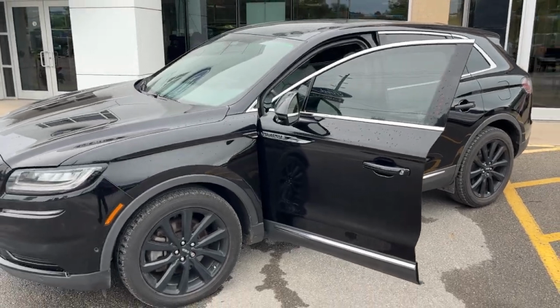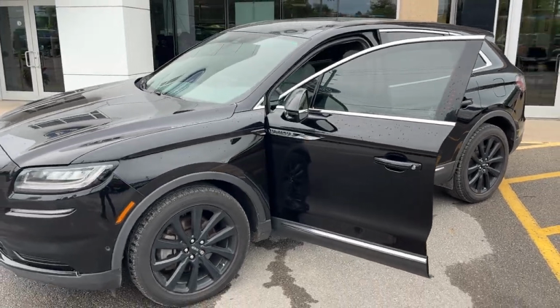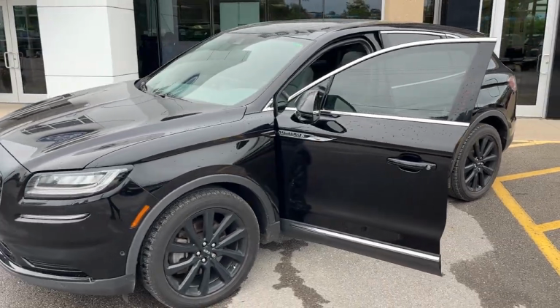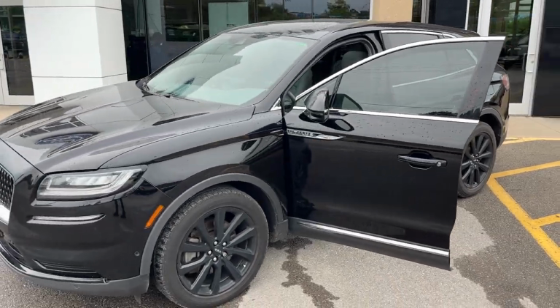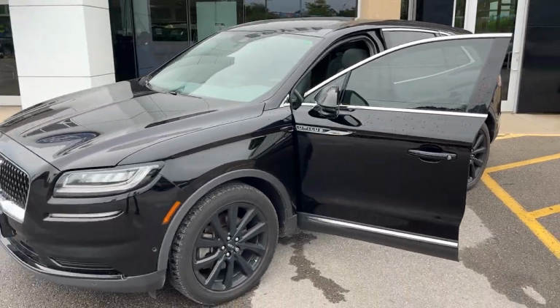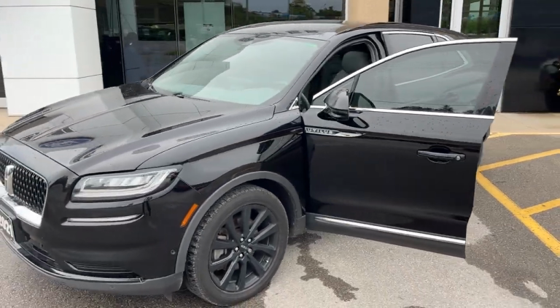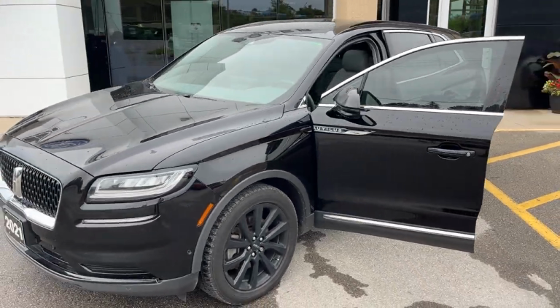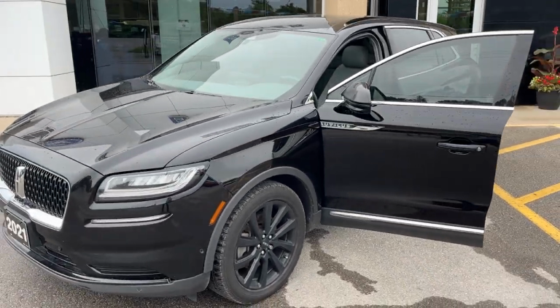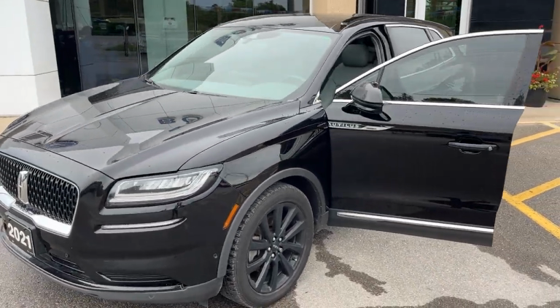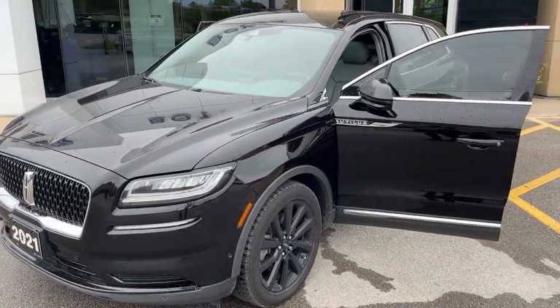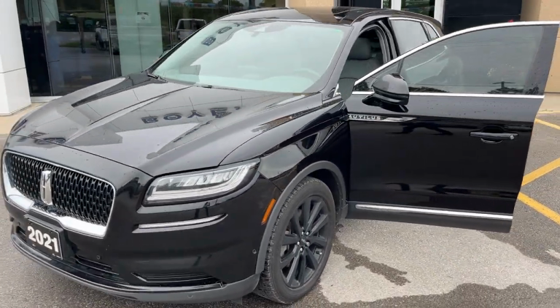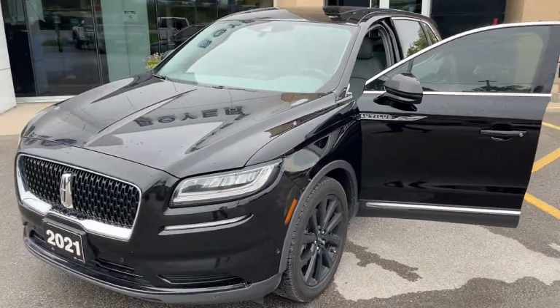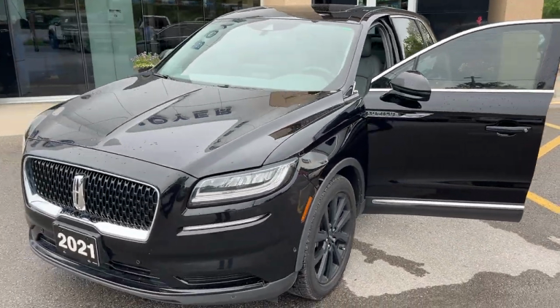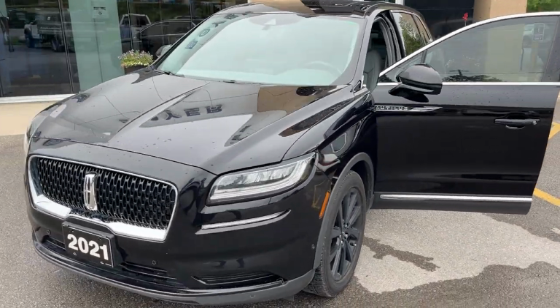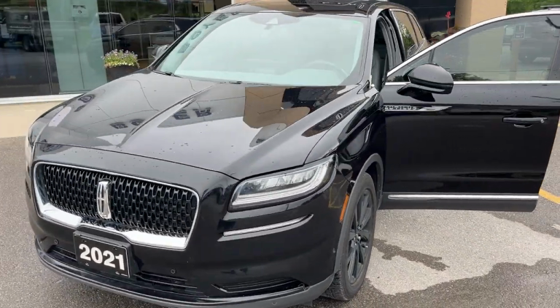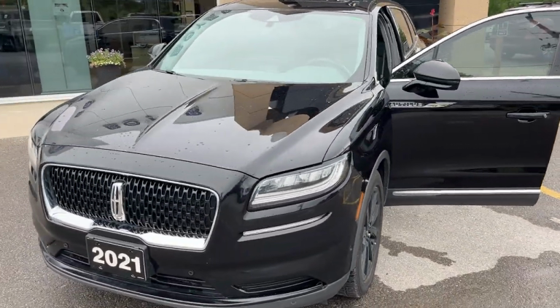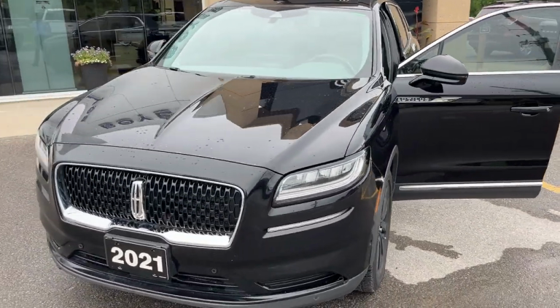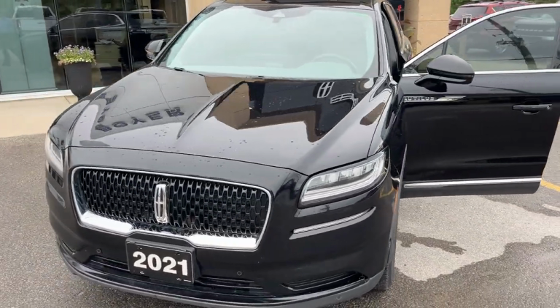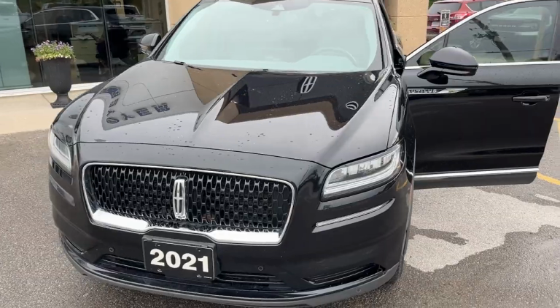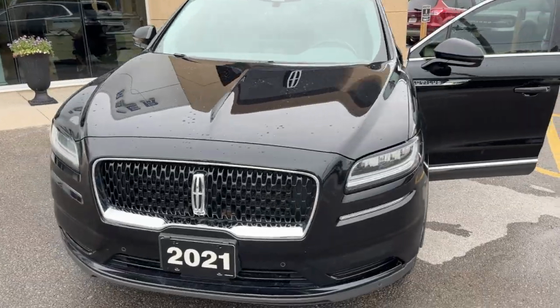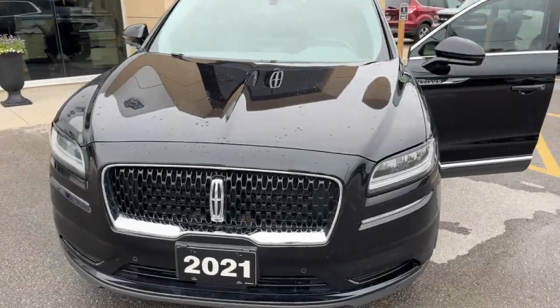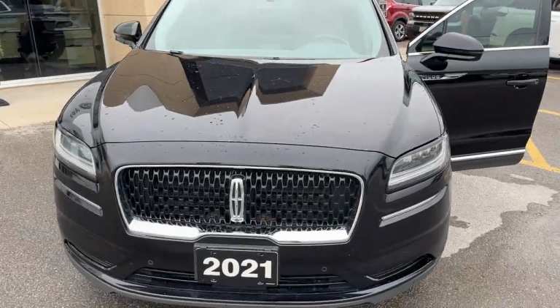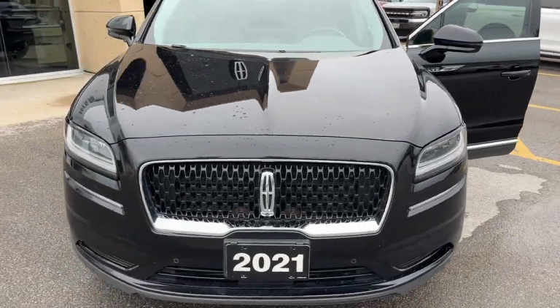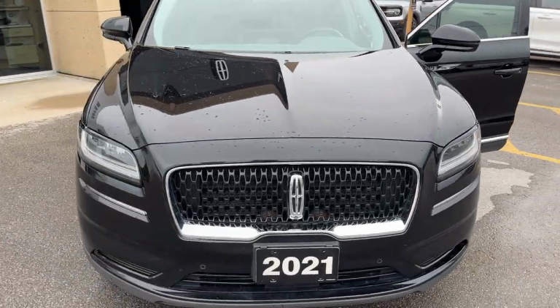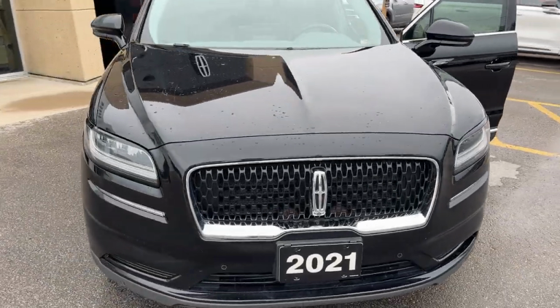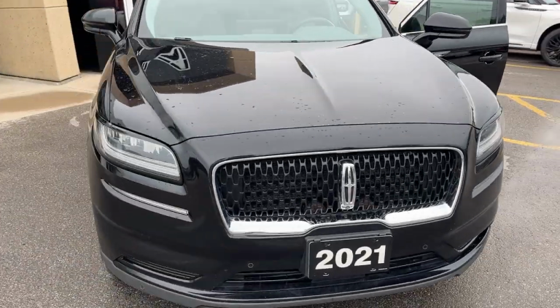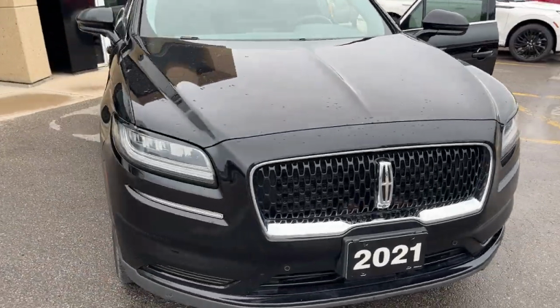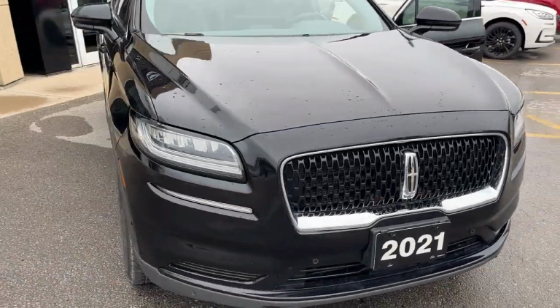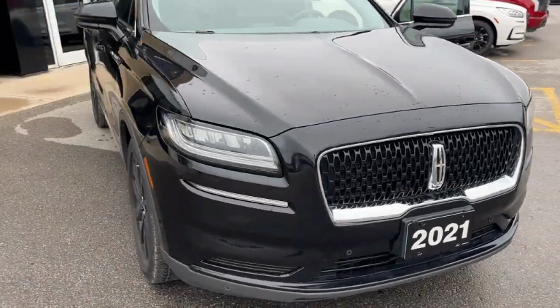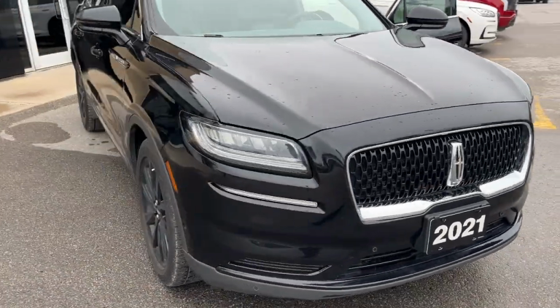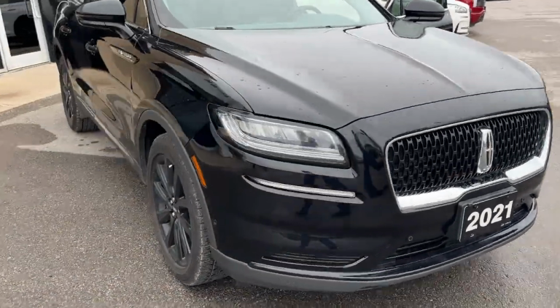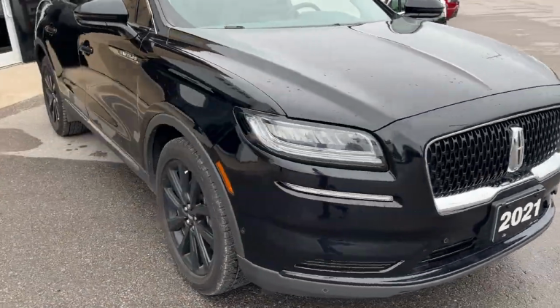2021 Lincoln Nautilus Reserve all-wheel drive. This one's a 201A package in the Infinite Black Metallic paint — really sharp looking vehicle.